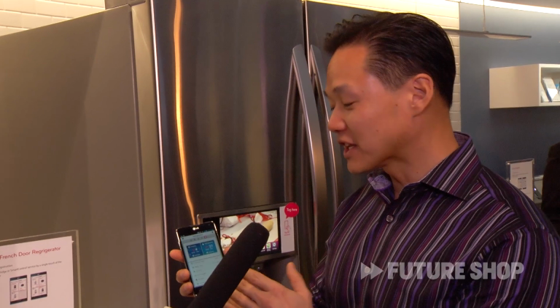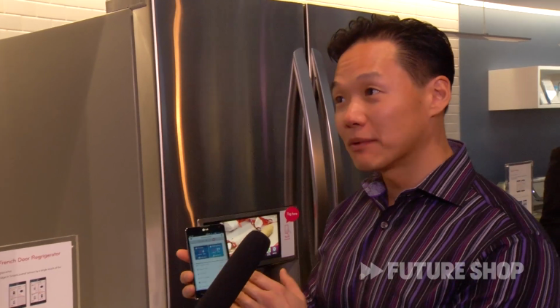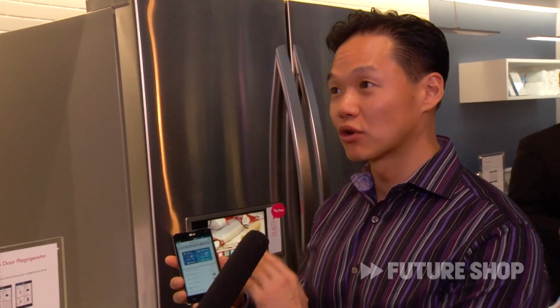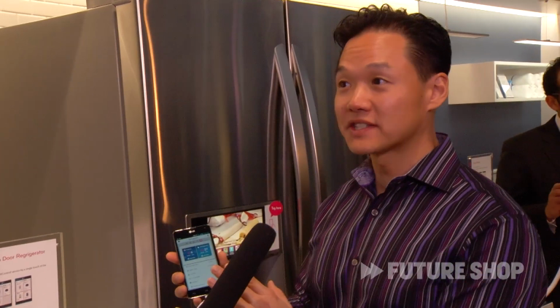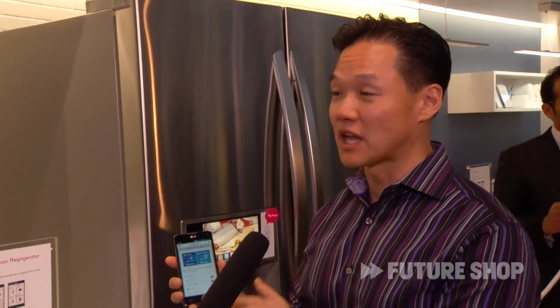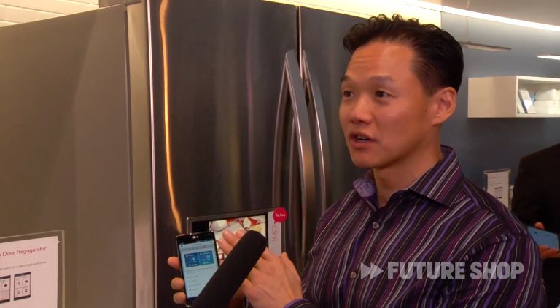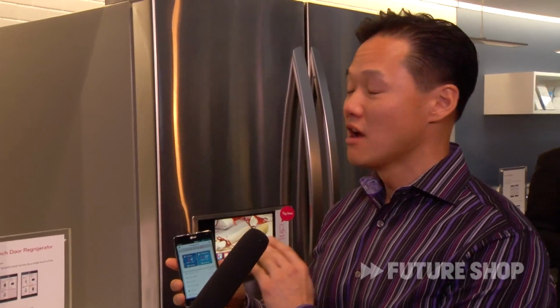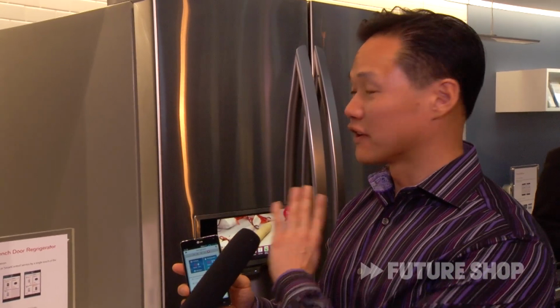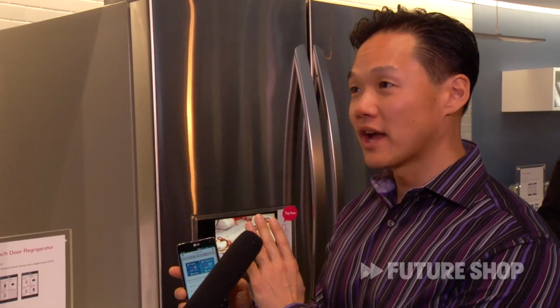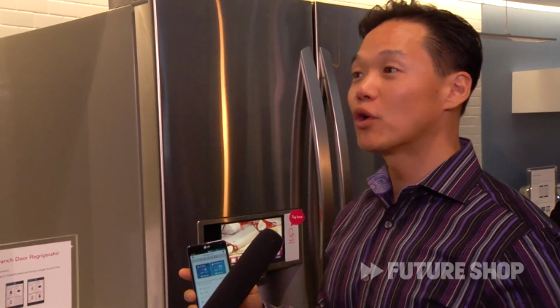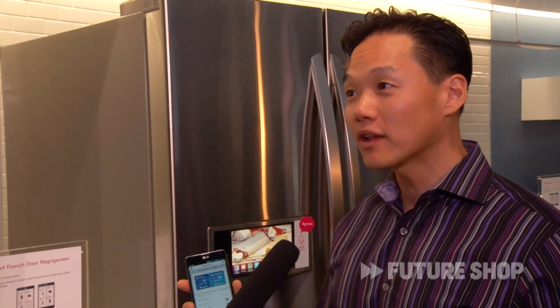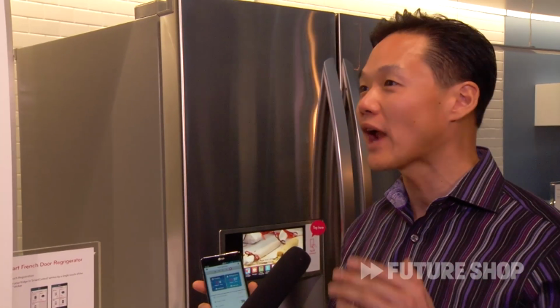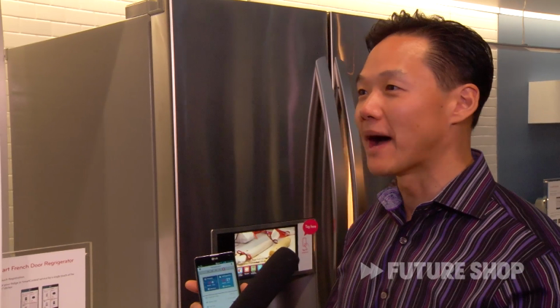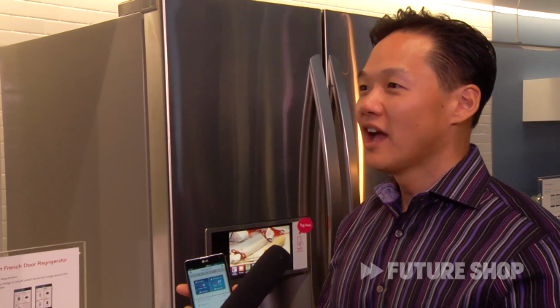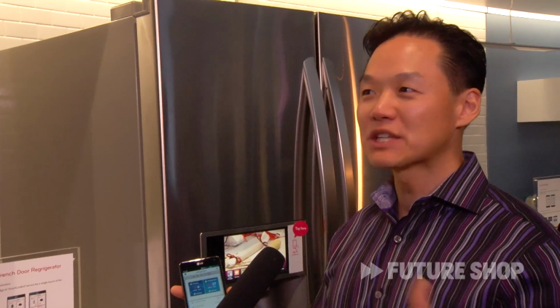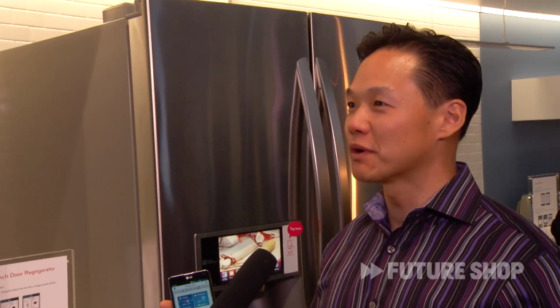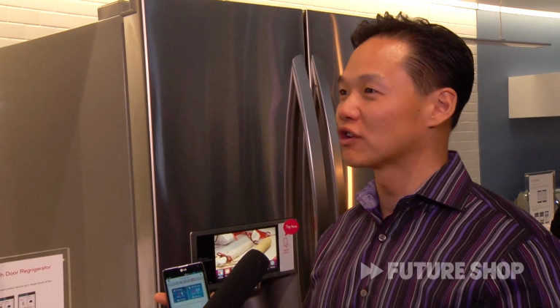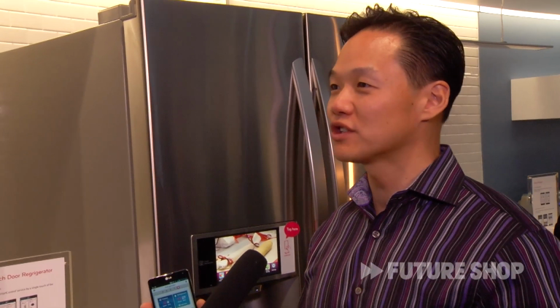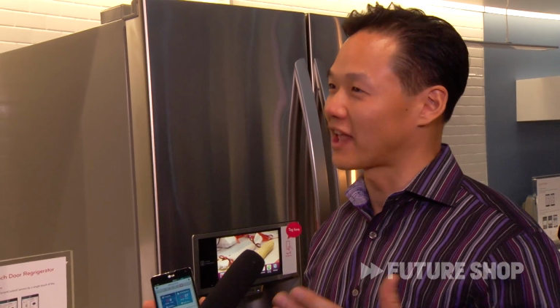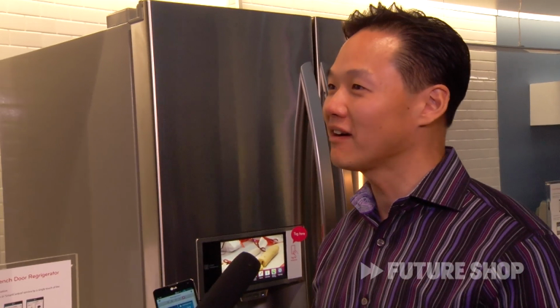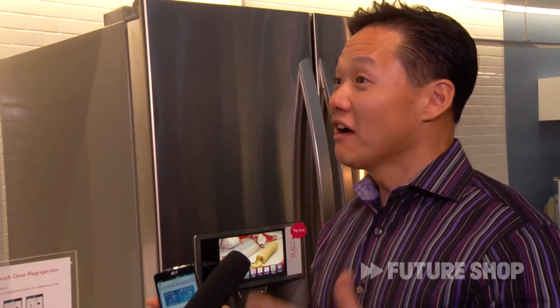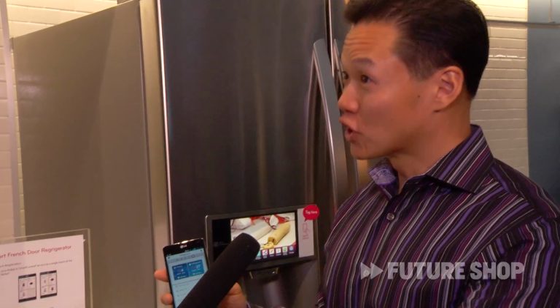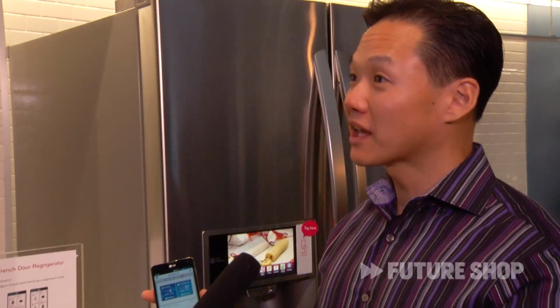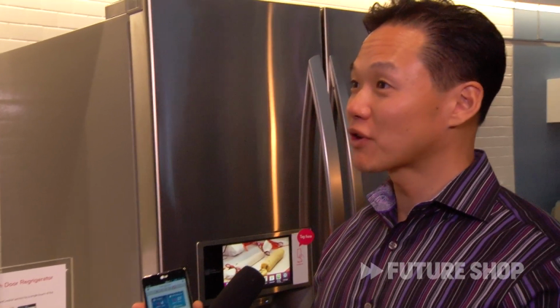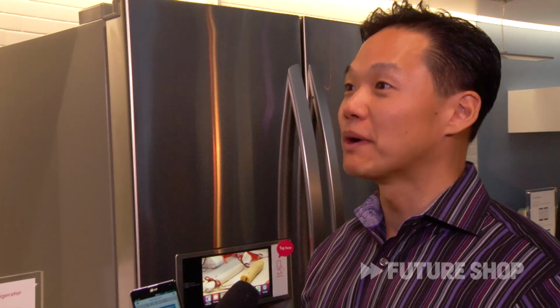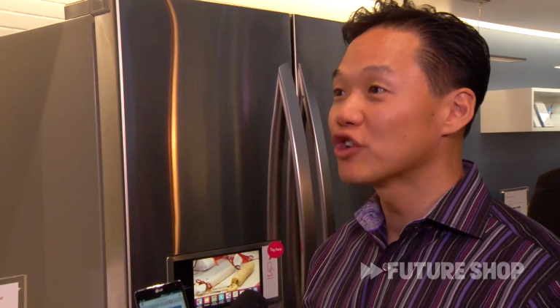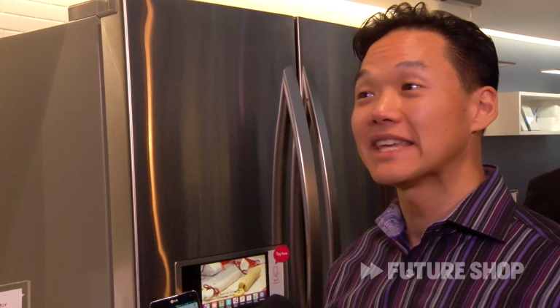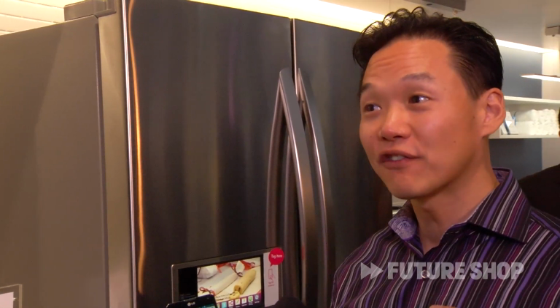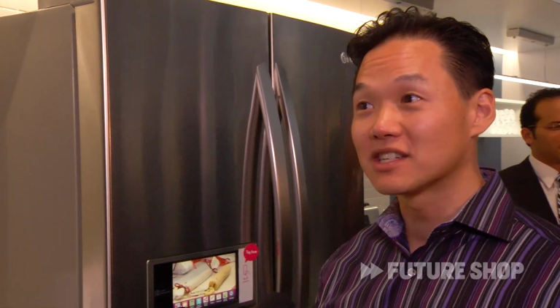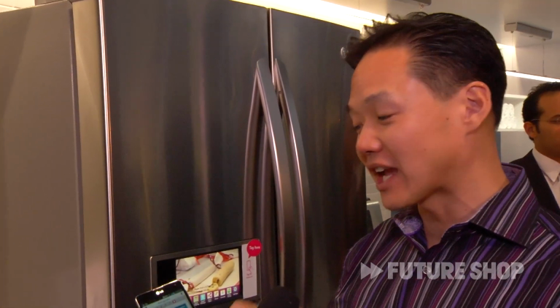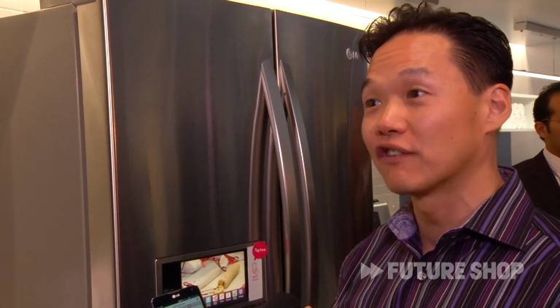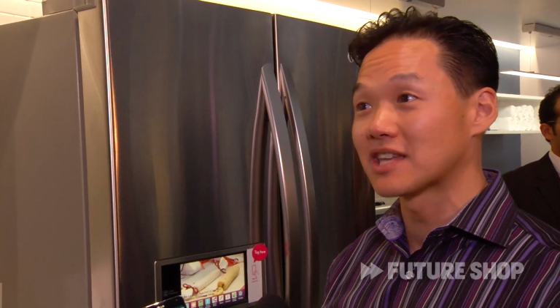Basically you're able to control all the settings — temperature, the refrigerator — but more importantly, if you're out and about and you pass by a supermarket or a grocery store, you can go and pick up some groceries and you'll know what's in the fridge by checking on the phone itself.